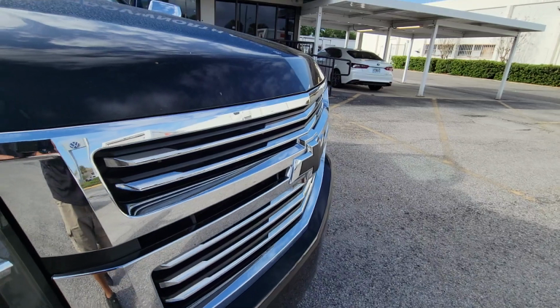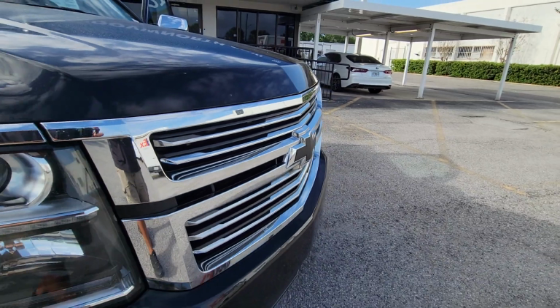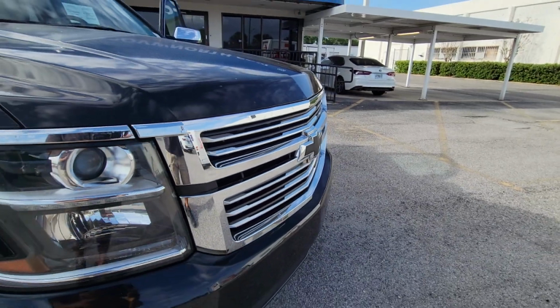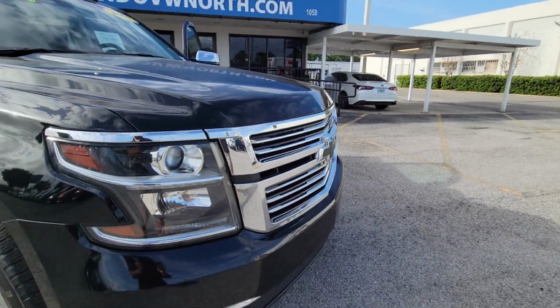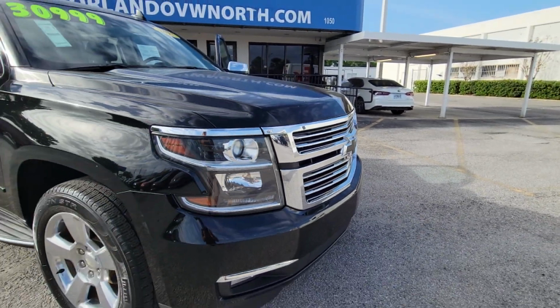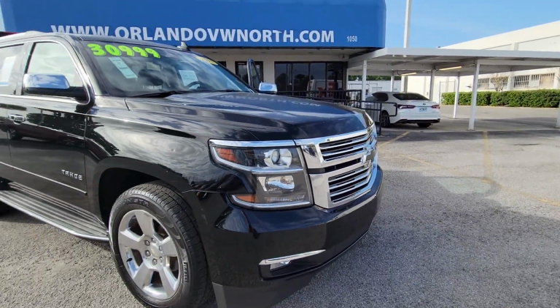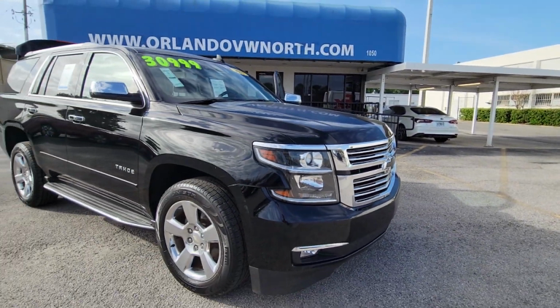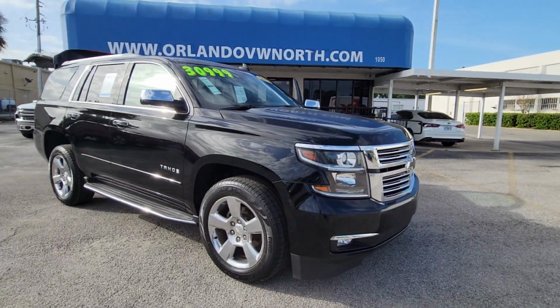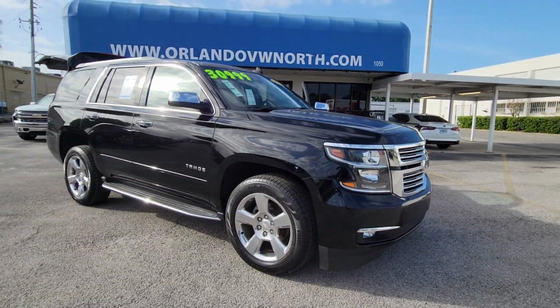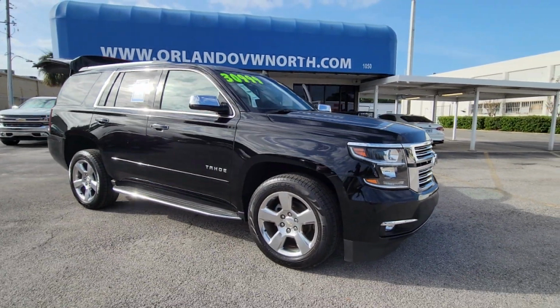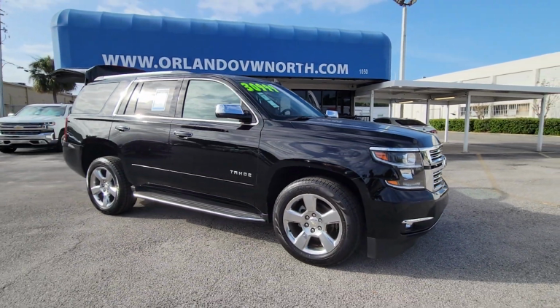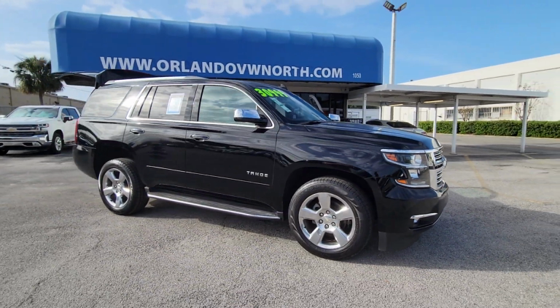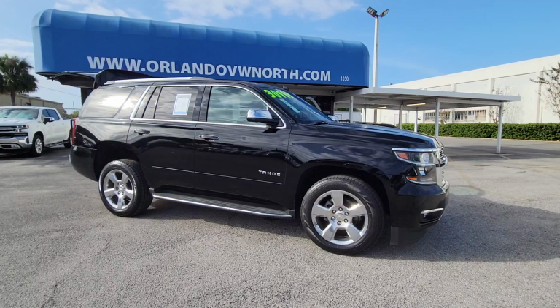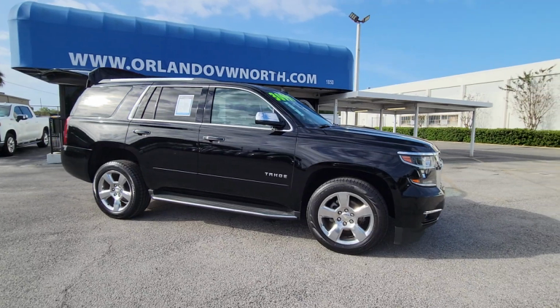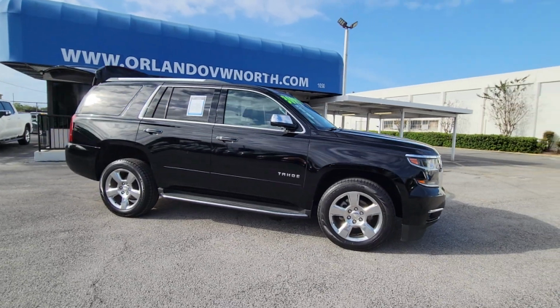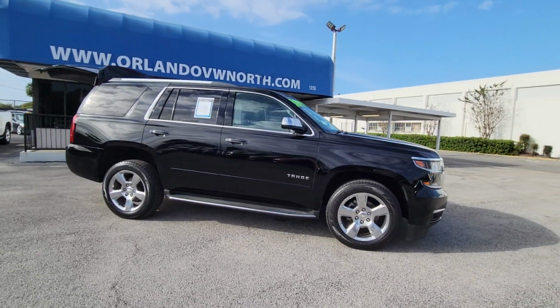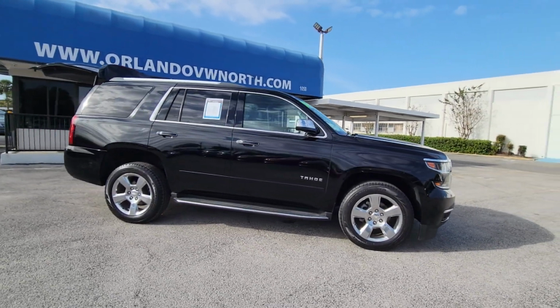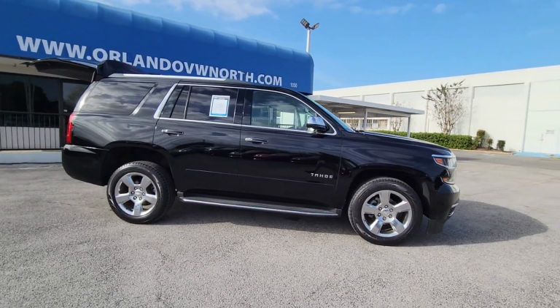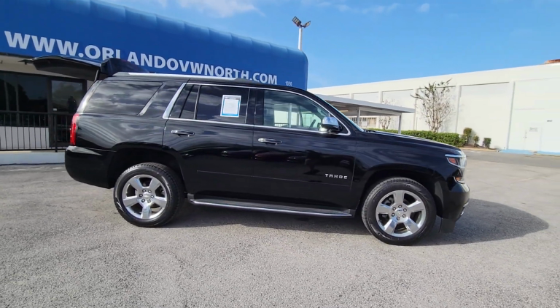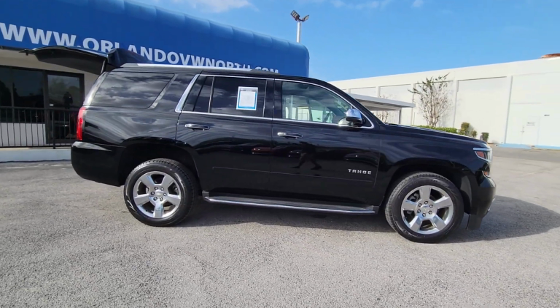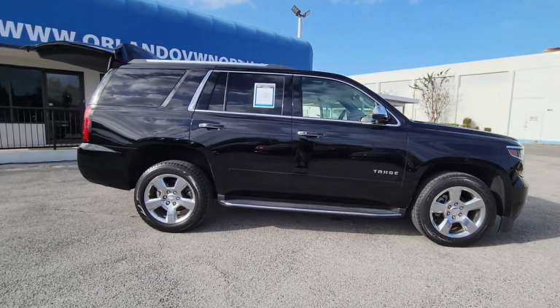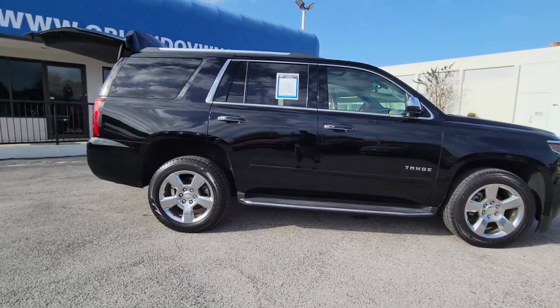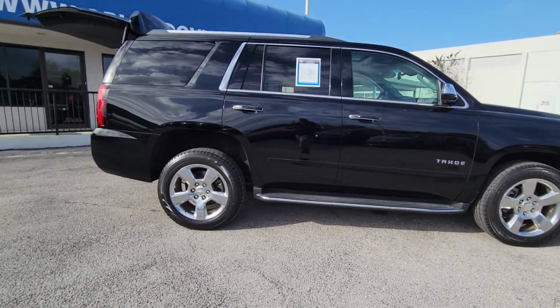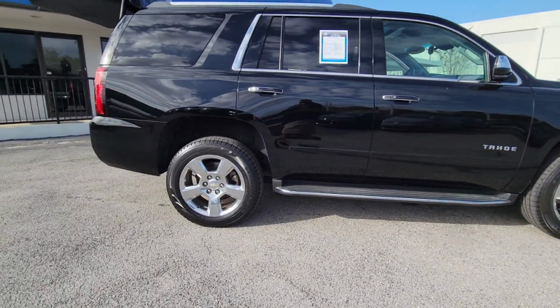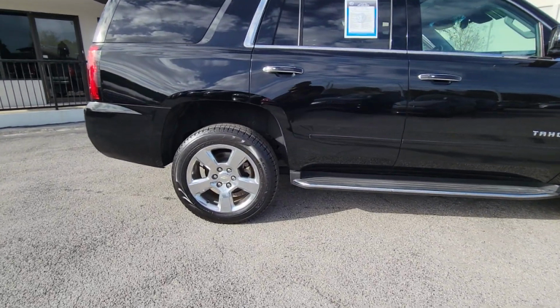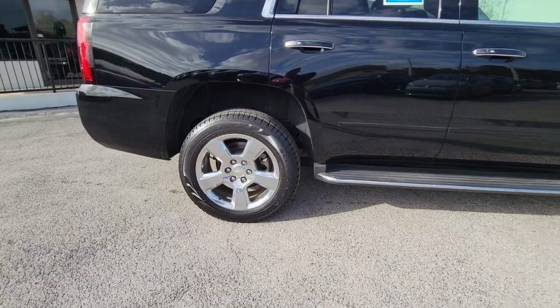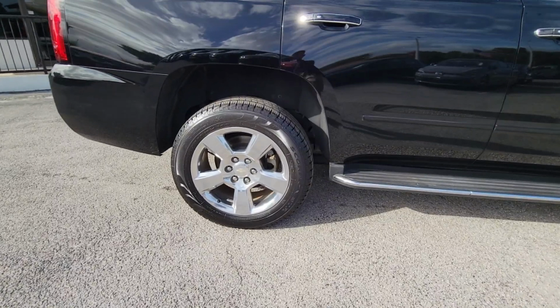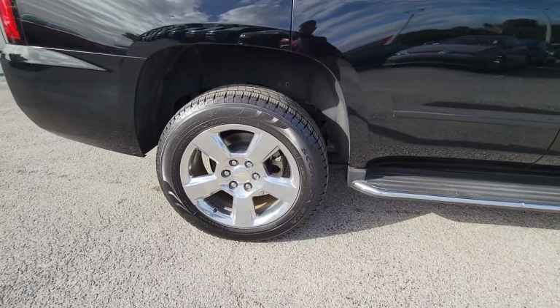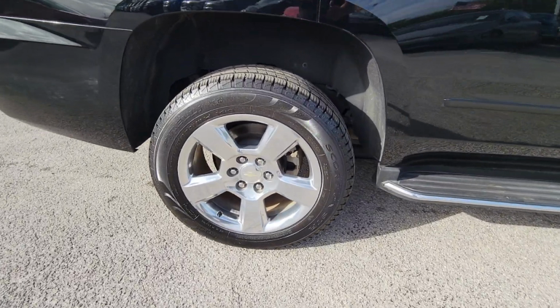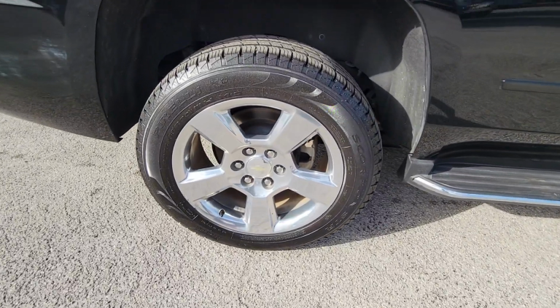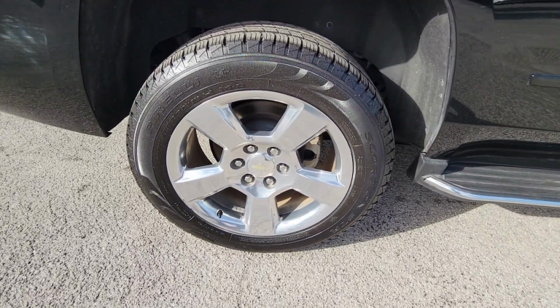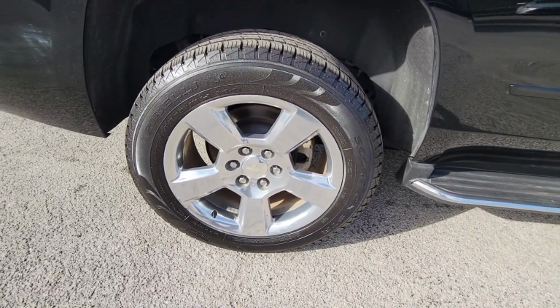Get a feel for the 2017 Chevrolet Tahoe. This vehicle is an outstanding buy, with fewer than 90,000 miles on the odometer. The Tahoe is the full-size SUV that ticks all the boxes.